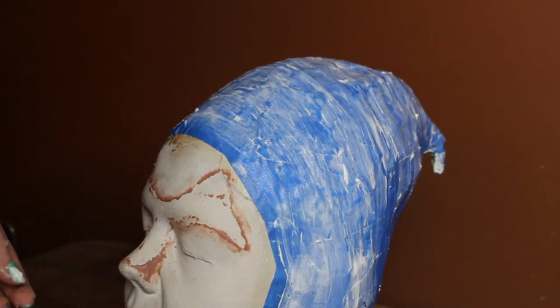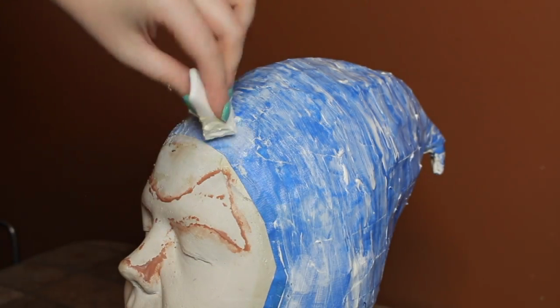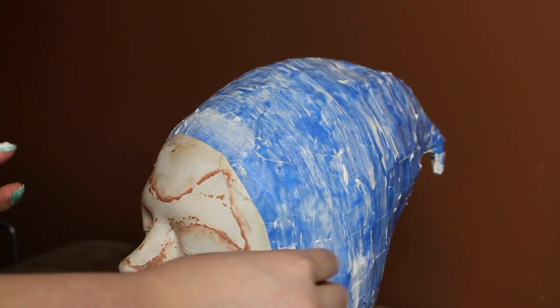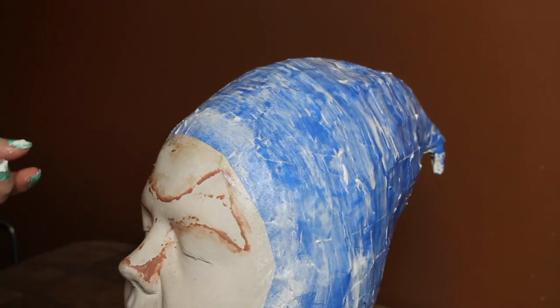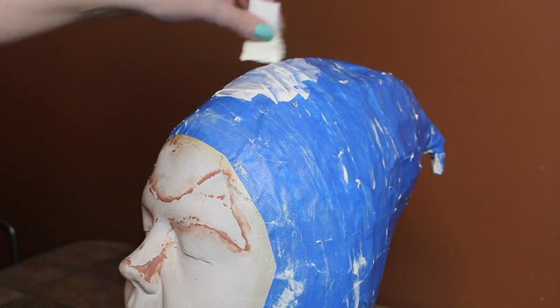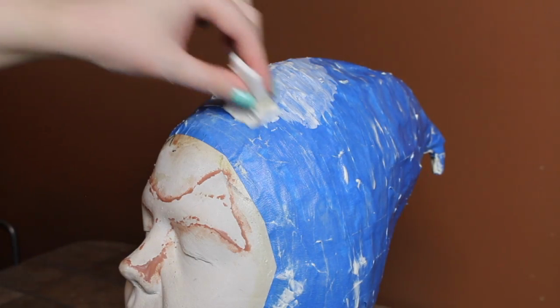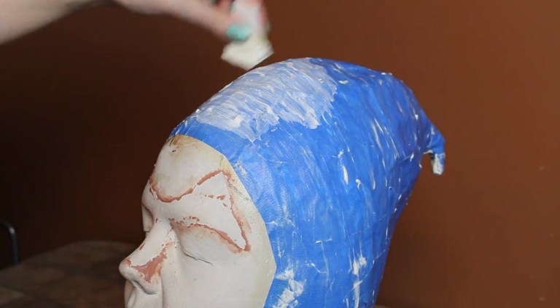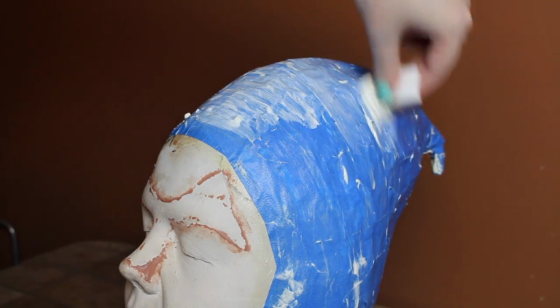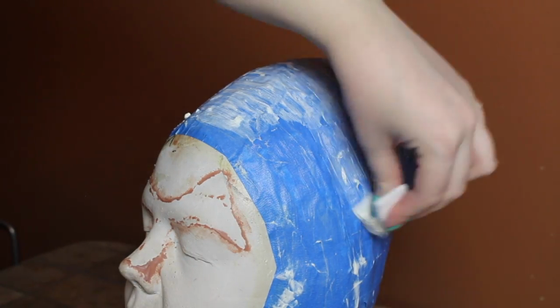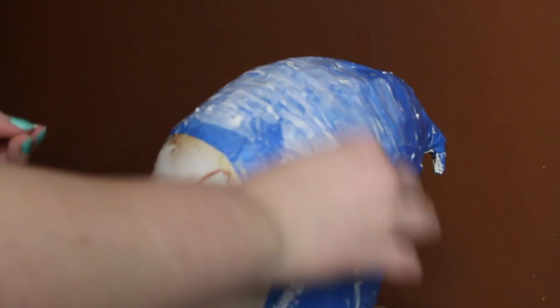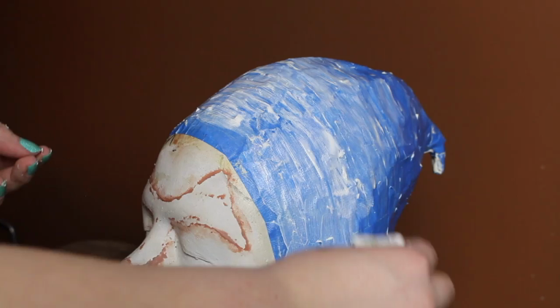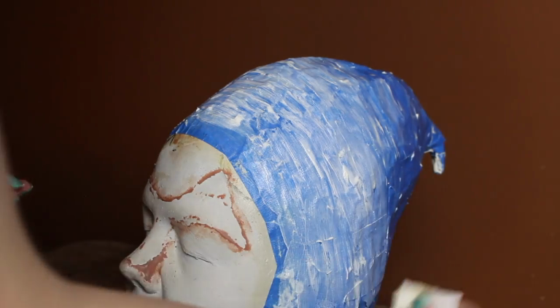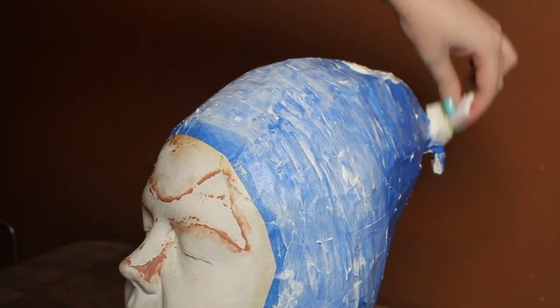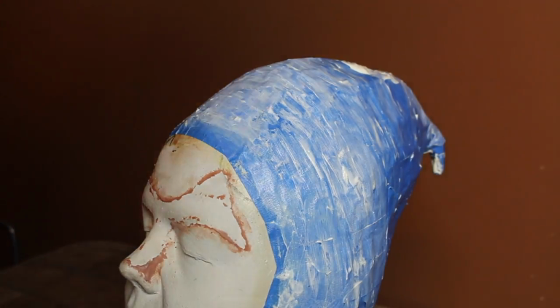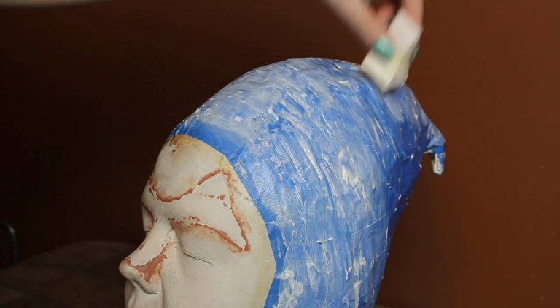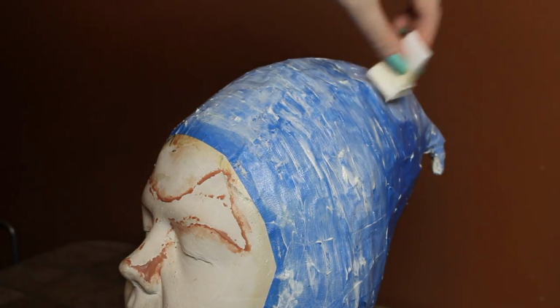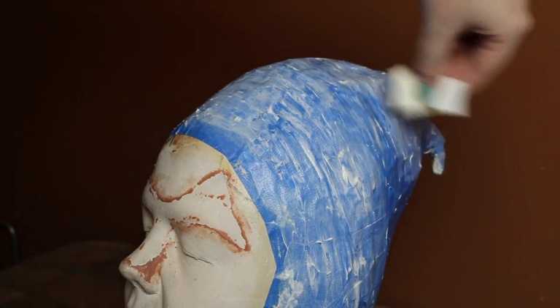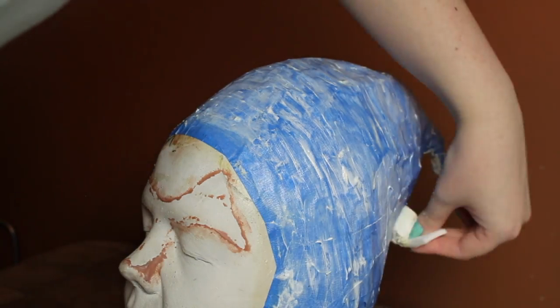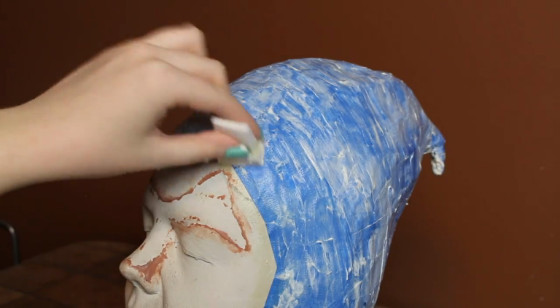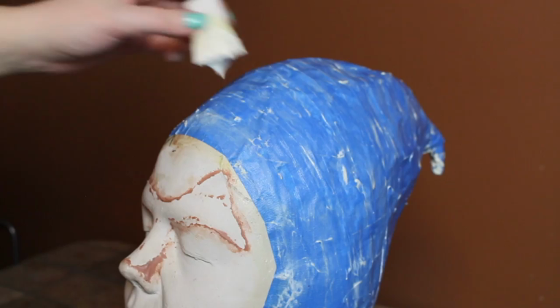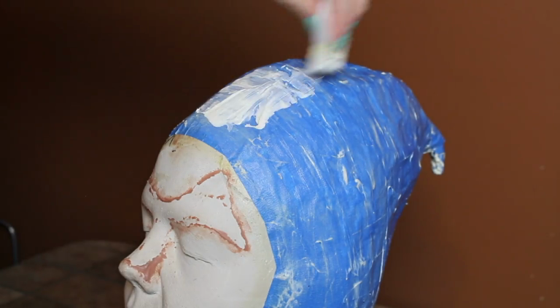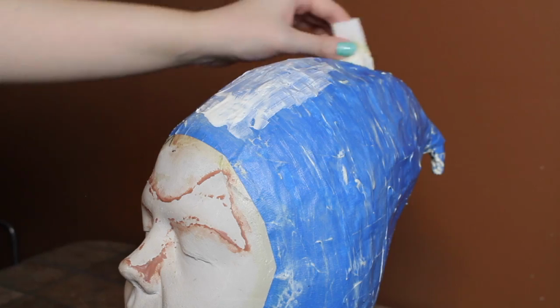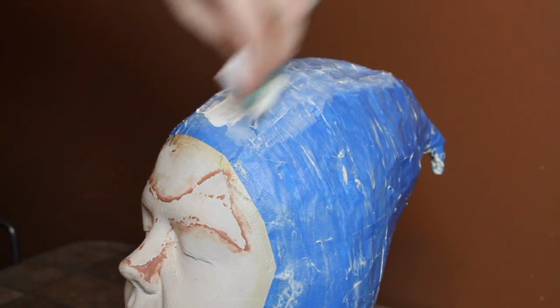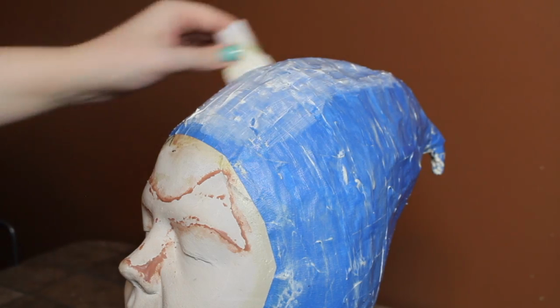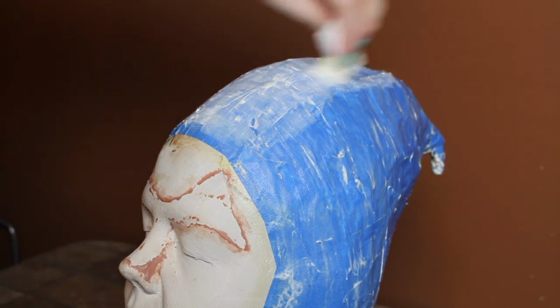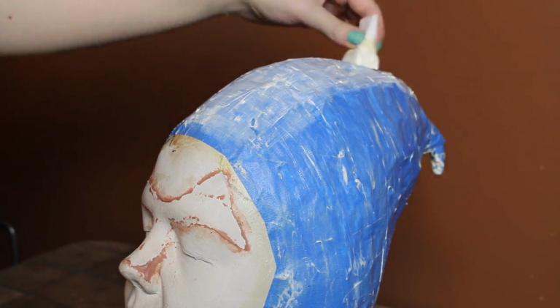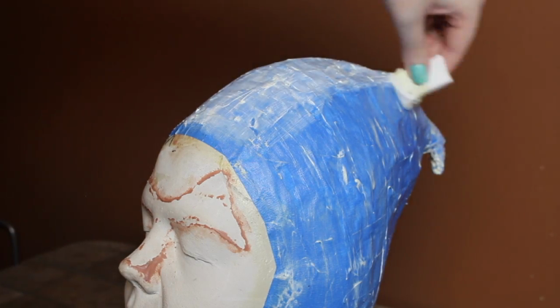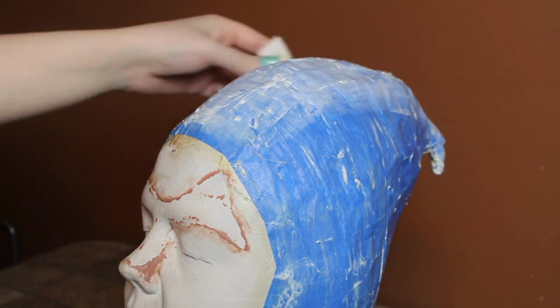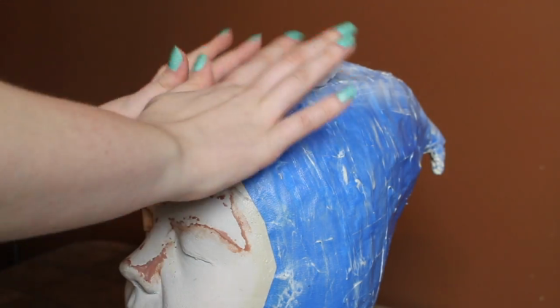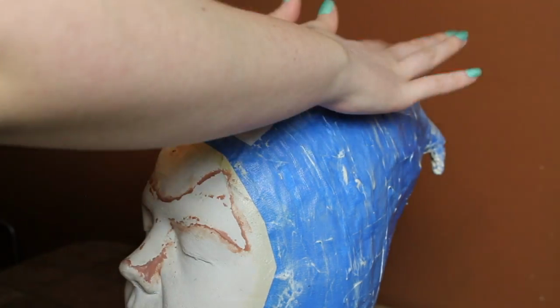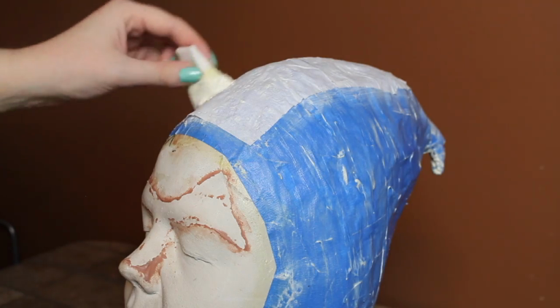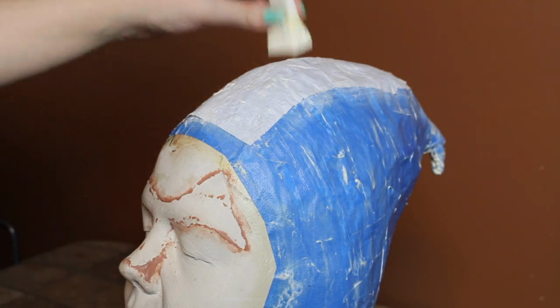I let each layer of latex dry before adding another layer, because if you don't, the top layer will dry, forming a skin of sorts over the still liquid latex underneath, and when you try to remove the cowl it will be a gooey mess. You can use a hair dryer to speed up the drying process.